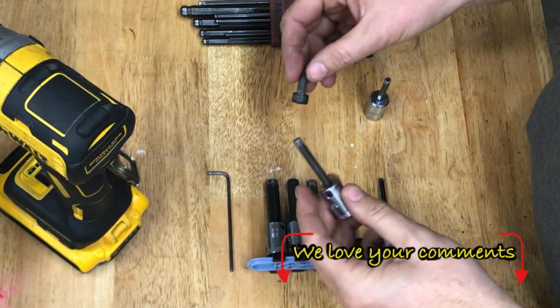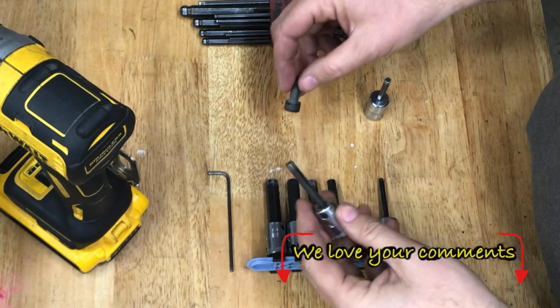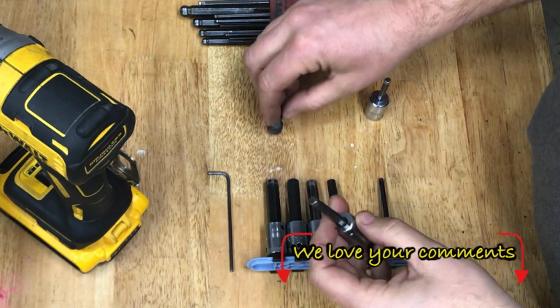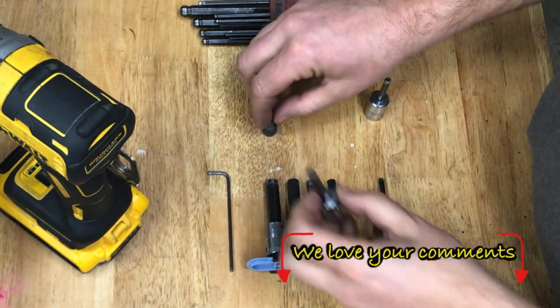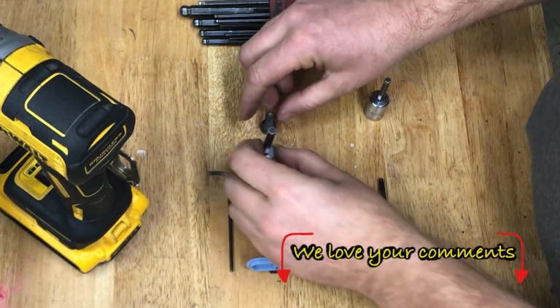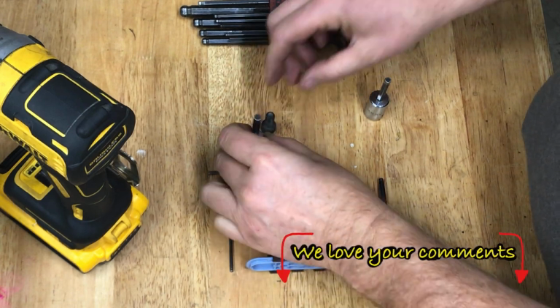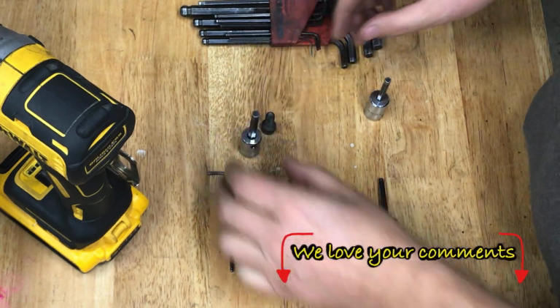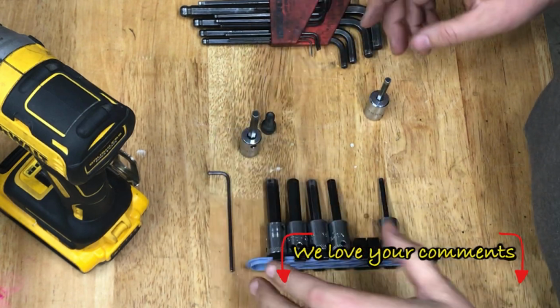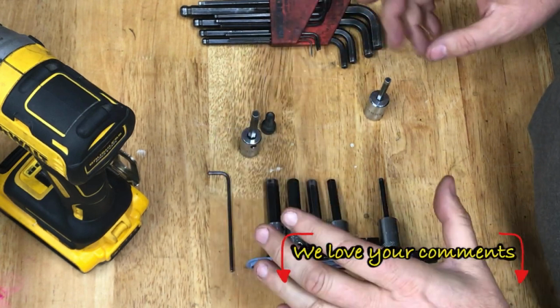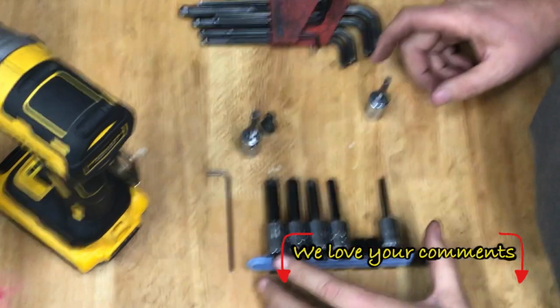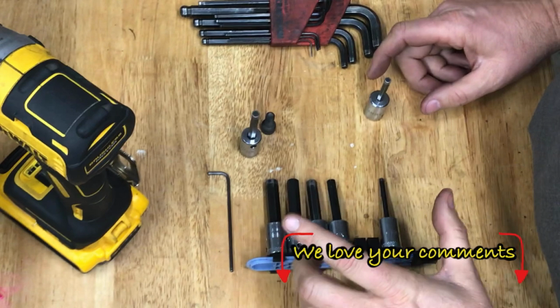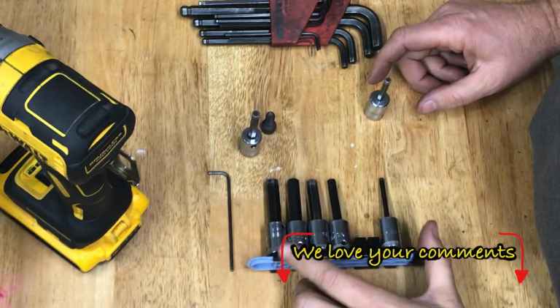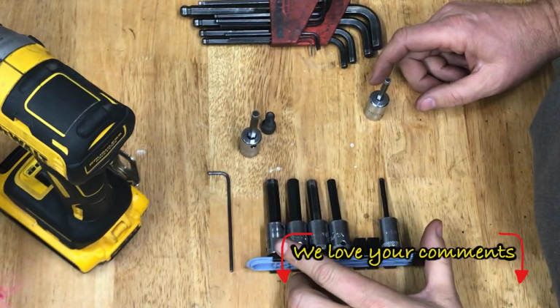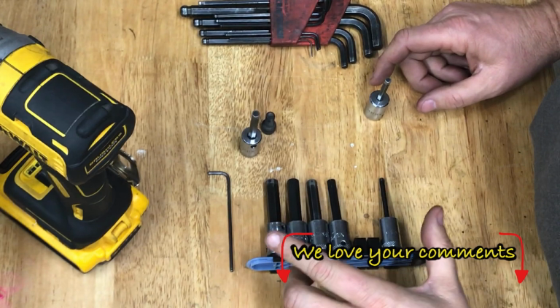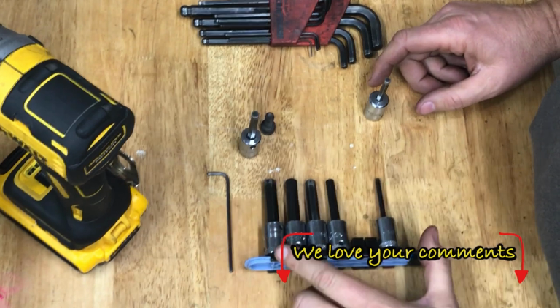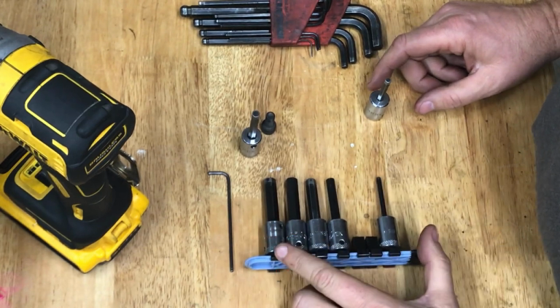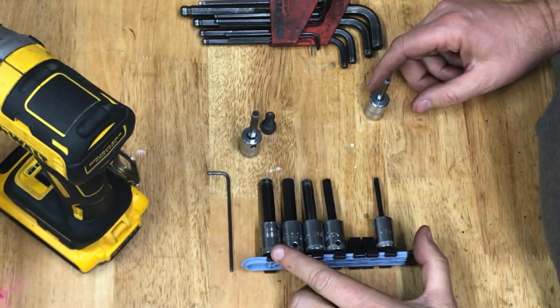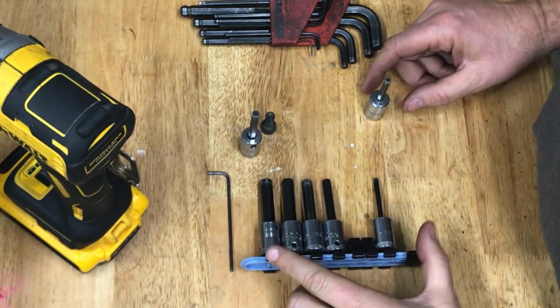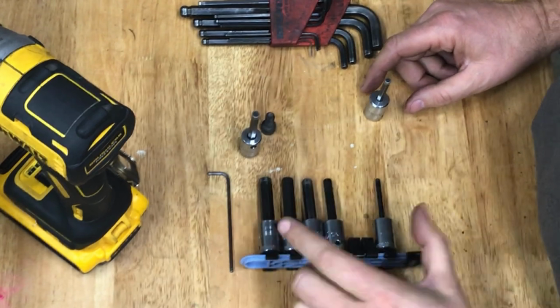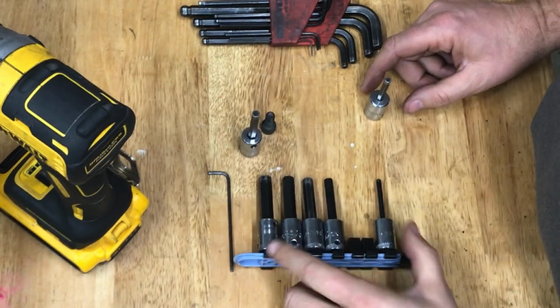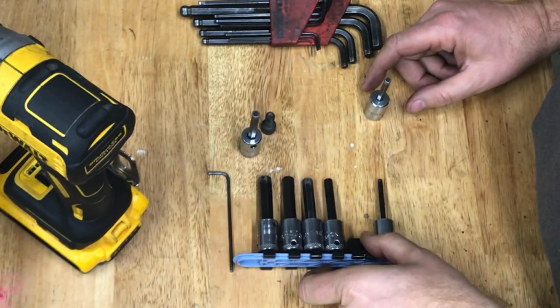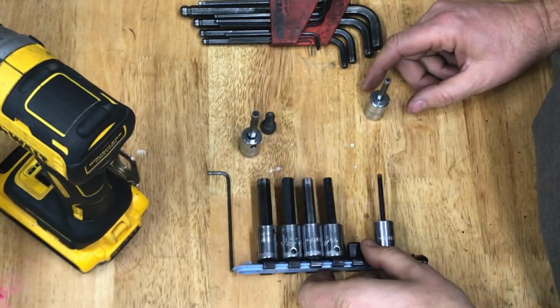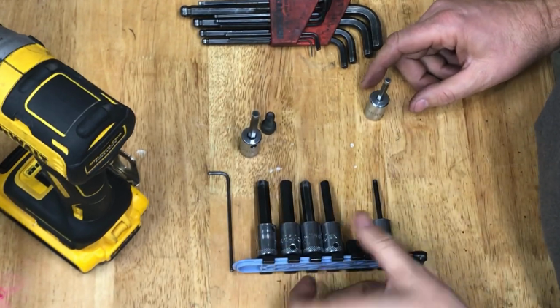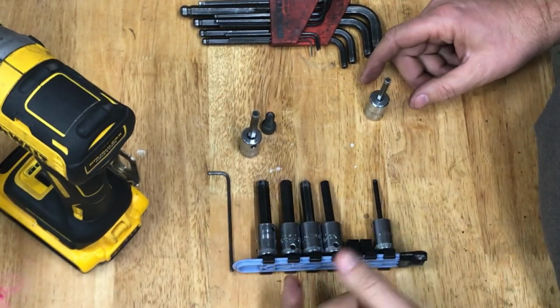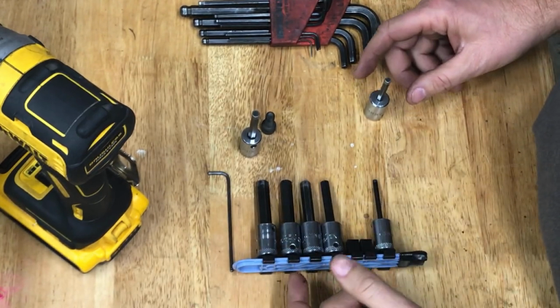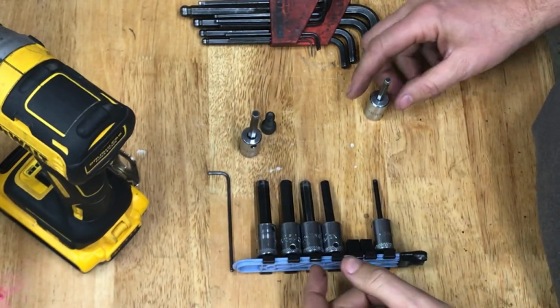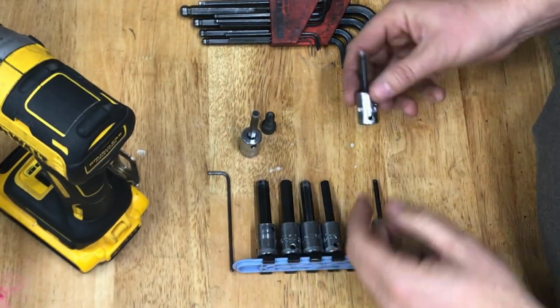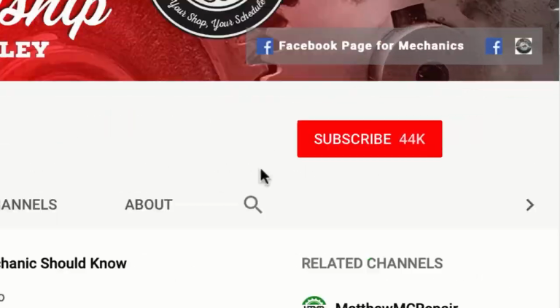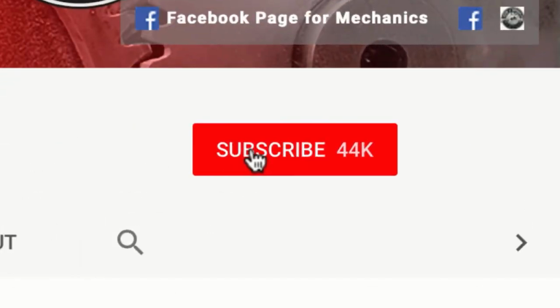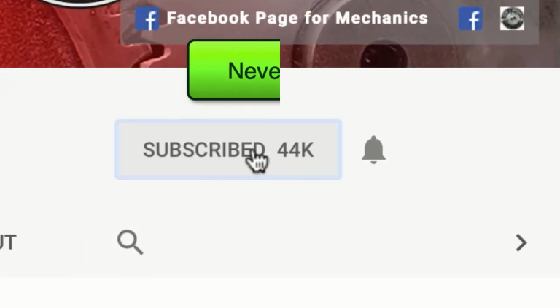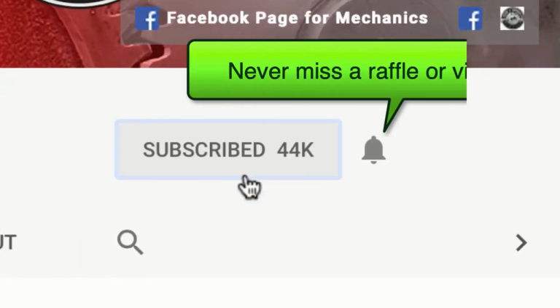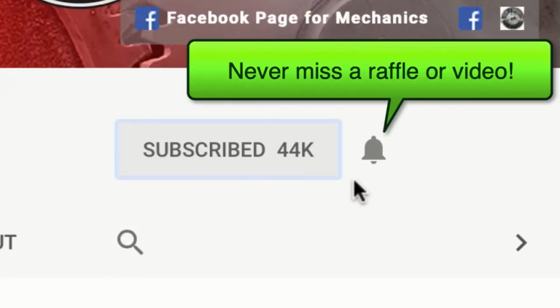I'm going to highlight a couple of things, because many of you may not know that it's a good idea to do some maintenance to this type of fastener.